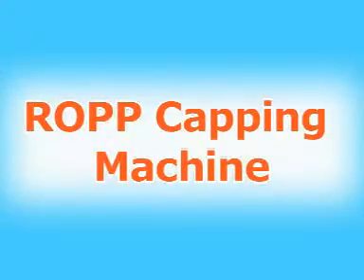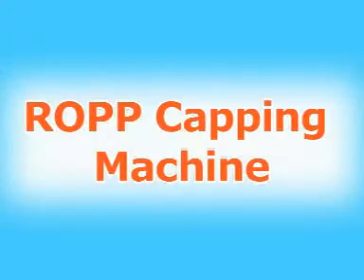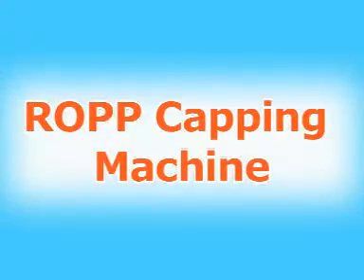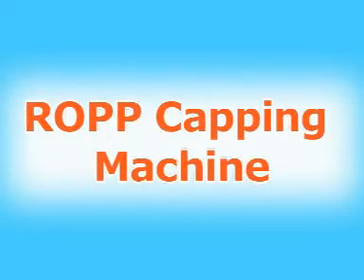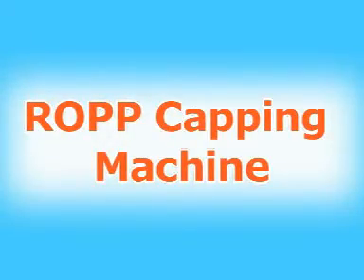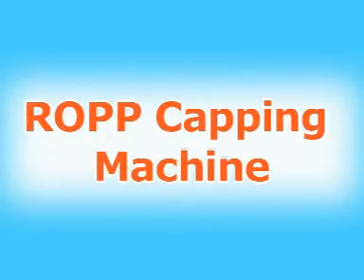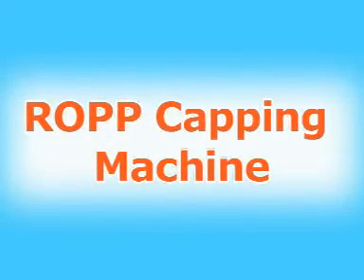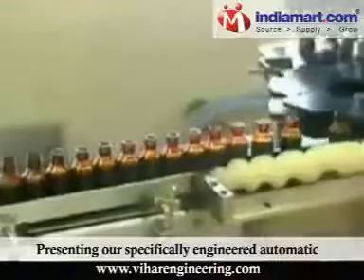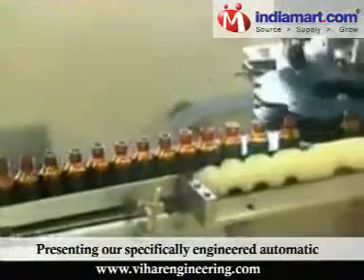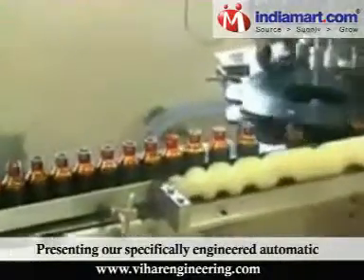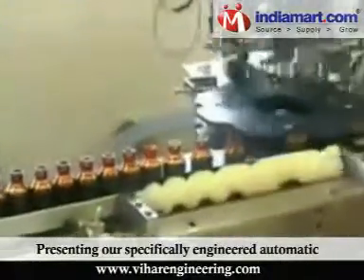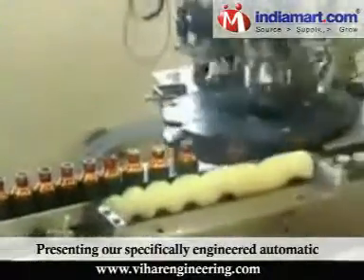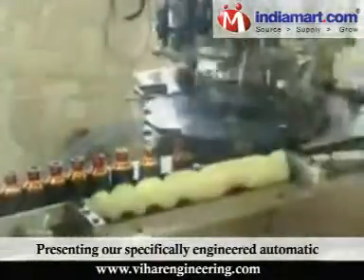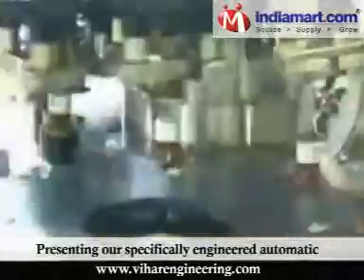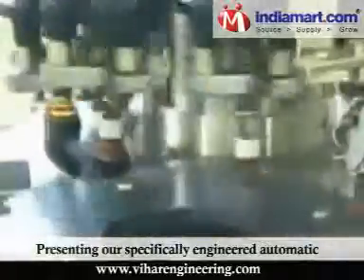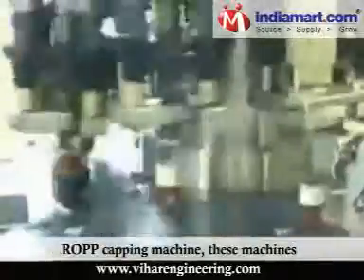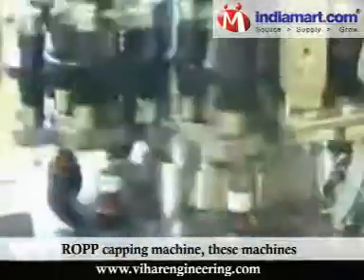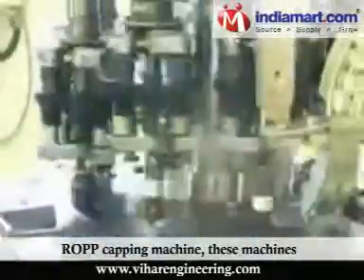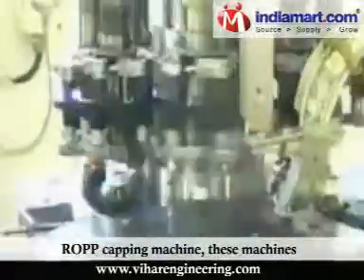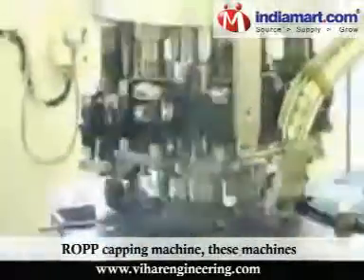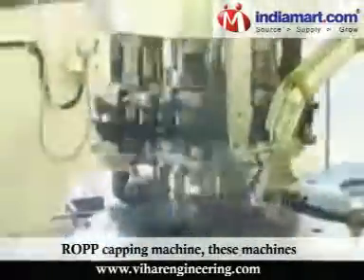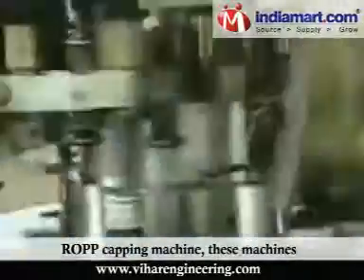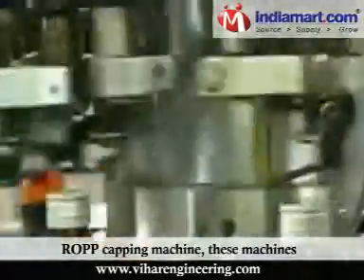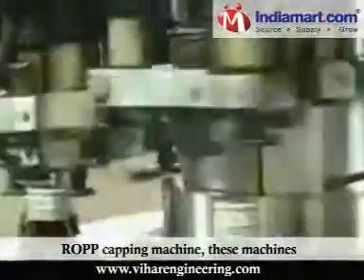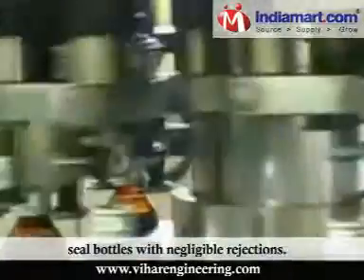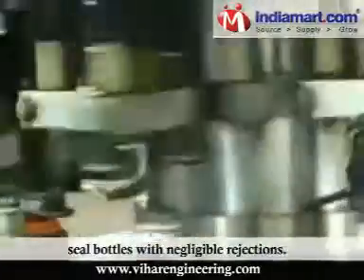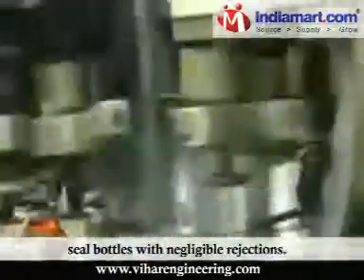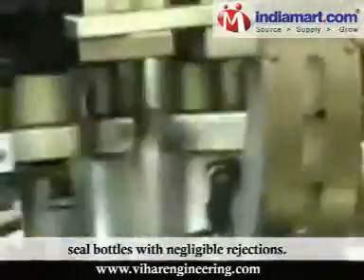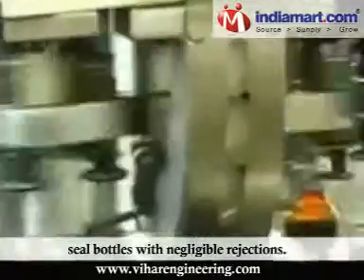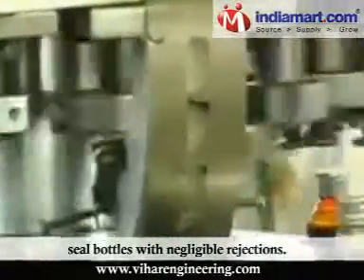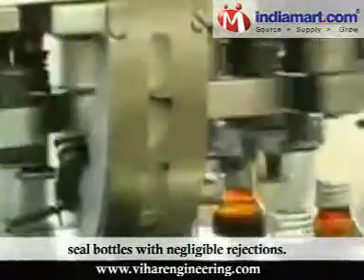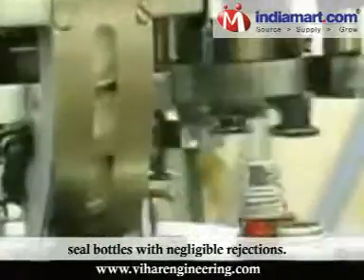ROPP Capping Machine: Presenting our specifically engineered automatic ROPP capping machine — these machines seal bottles with negligible rejections.